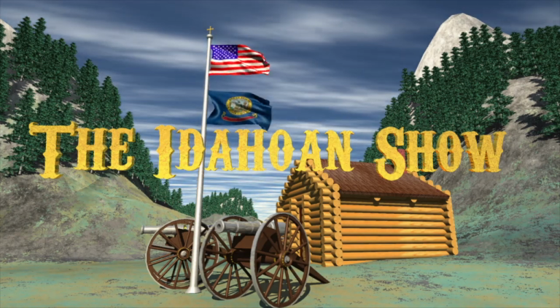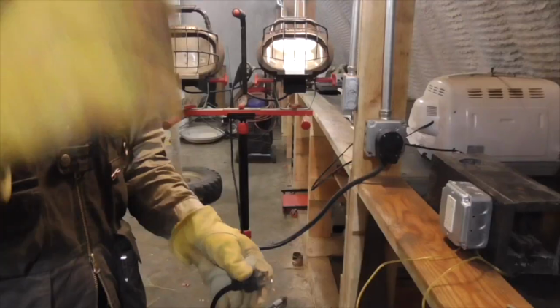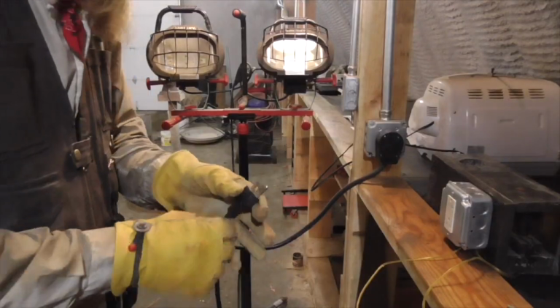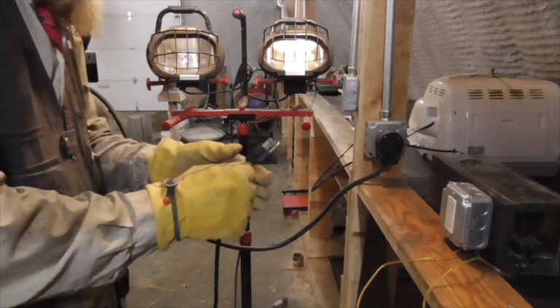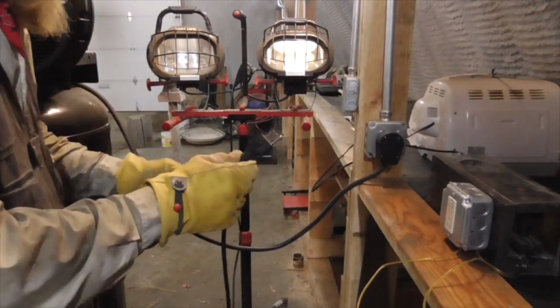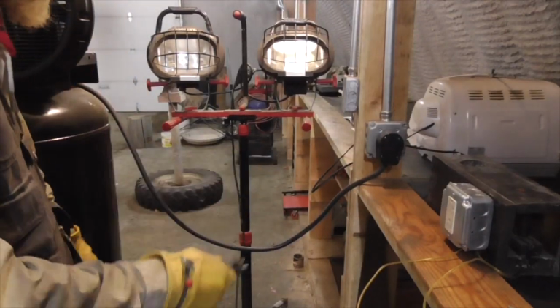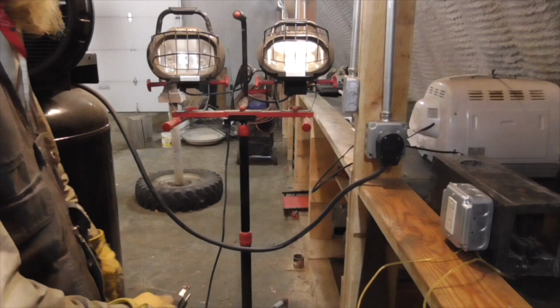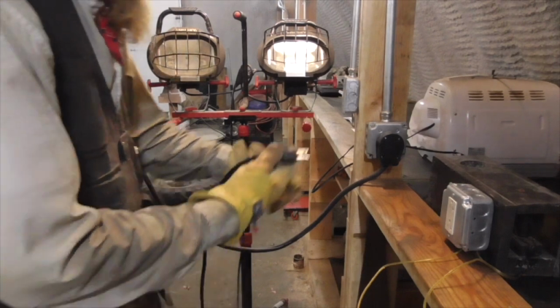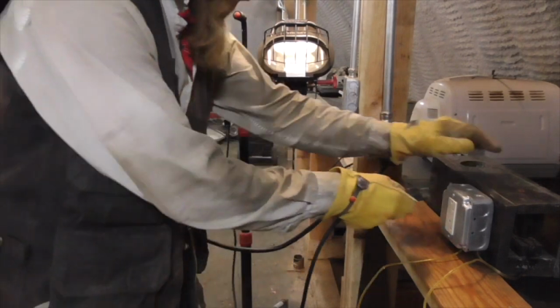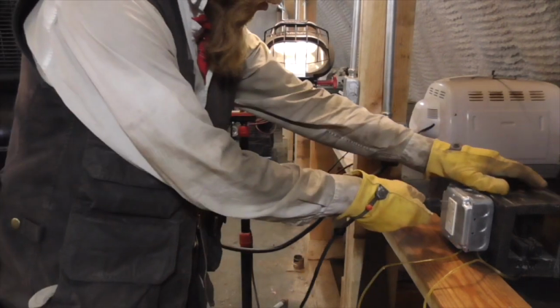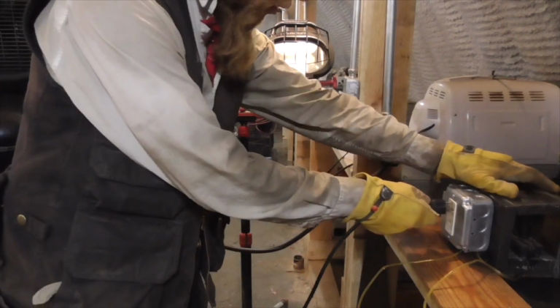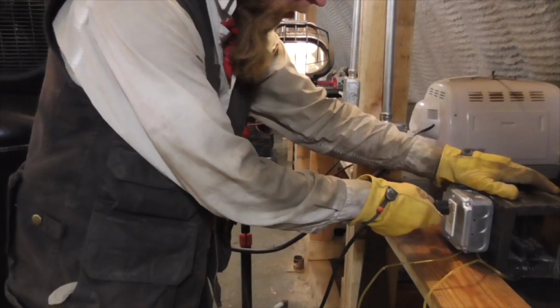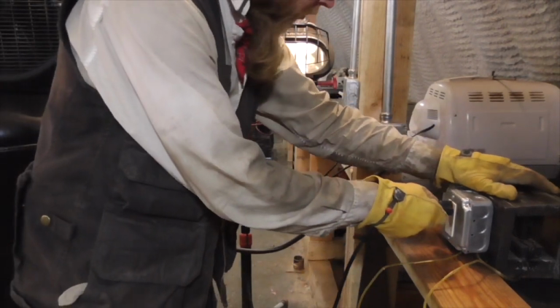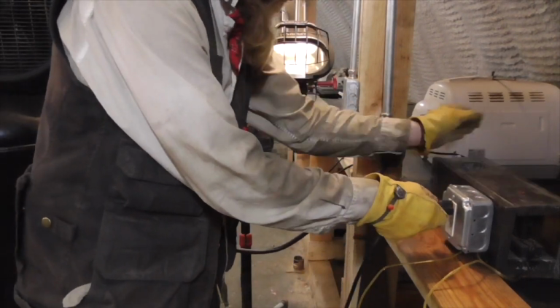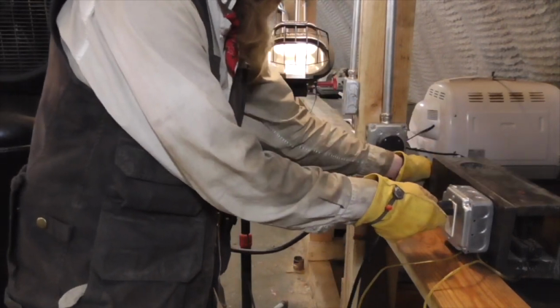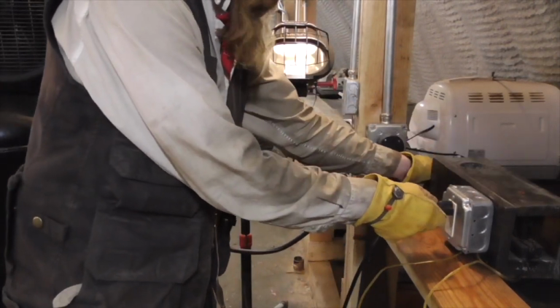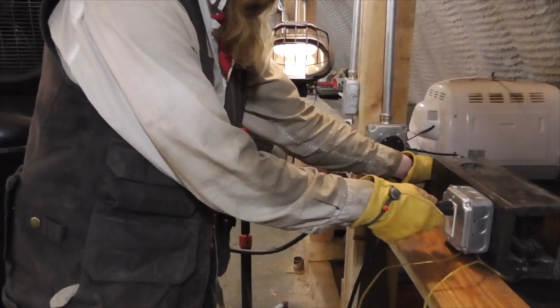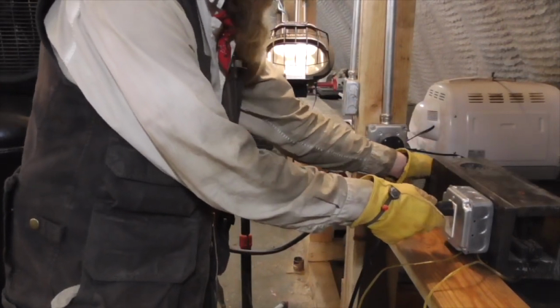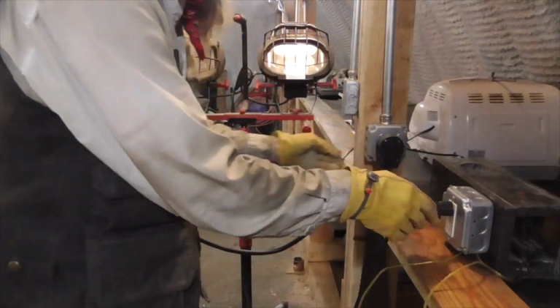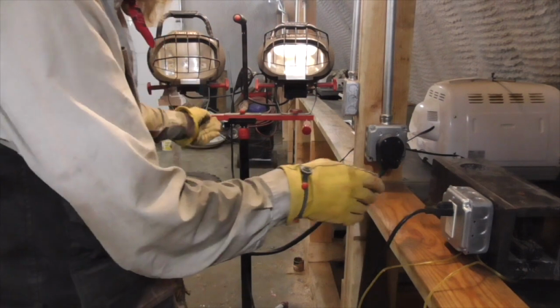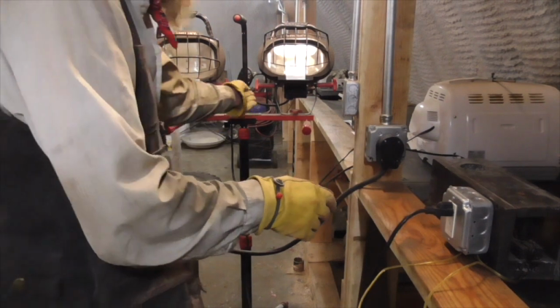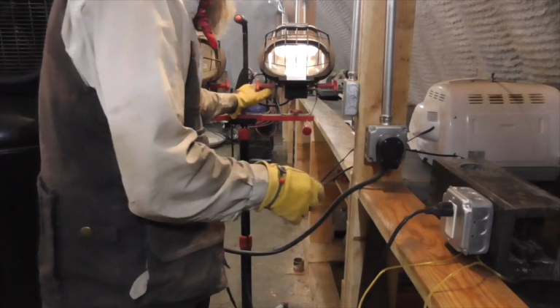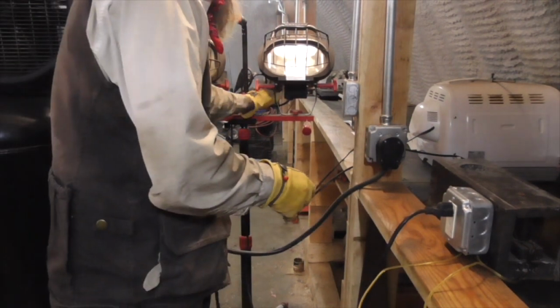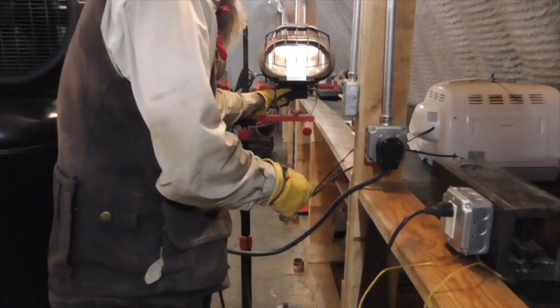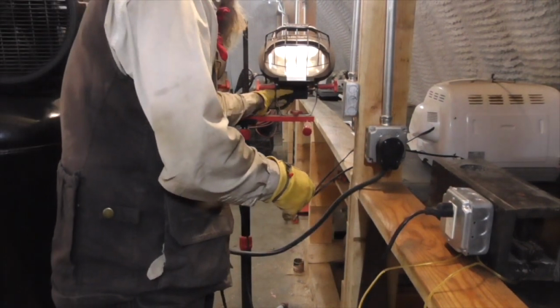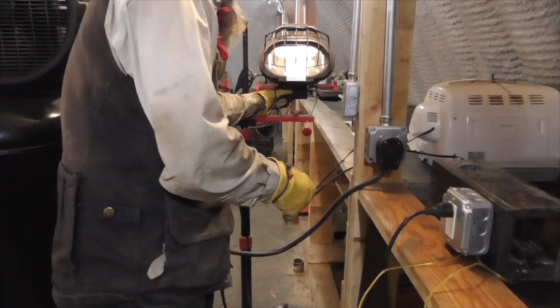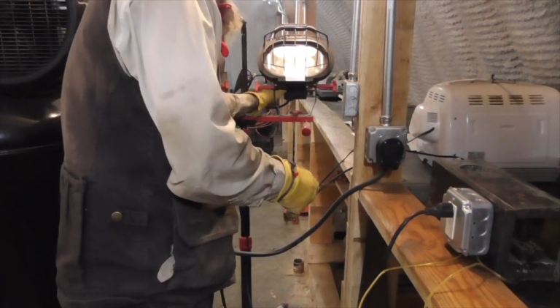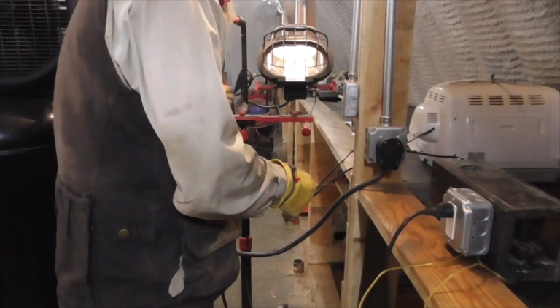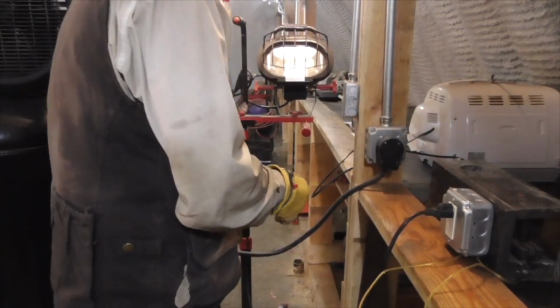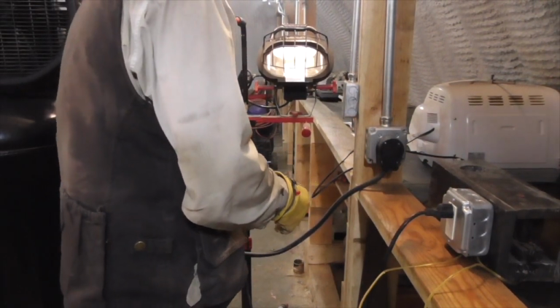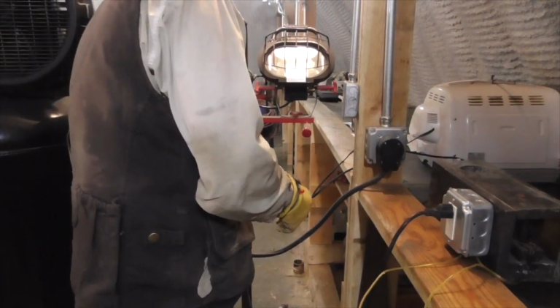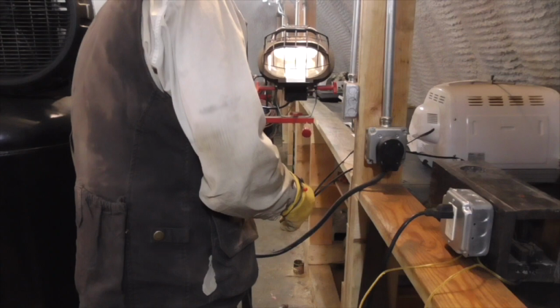Good afternoon and welcome to The Idahoan Show. Today I want to show you a kind of life hack, or rather an improvisational method of building a high power current regulator.